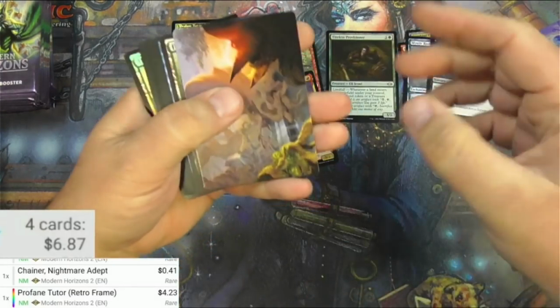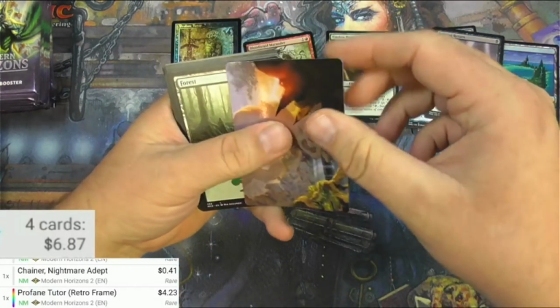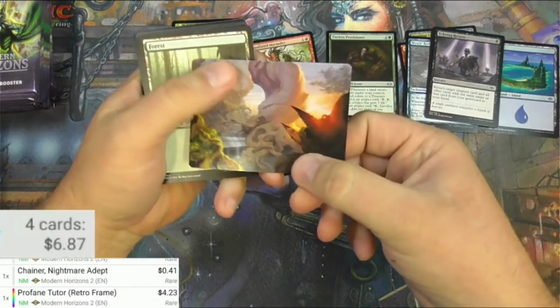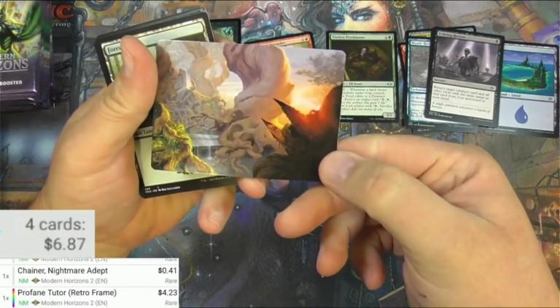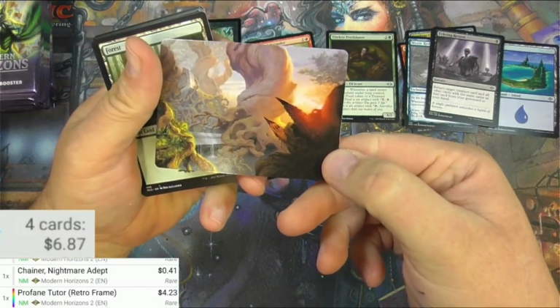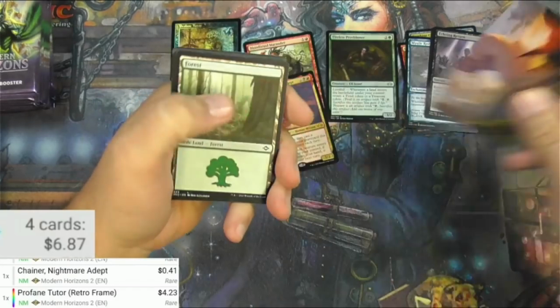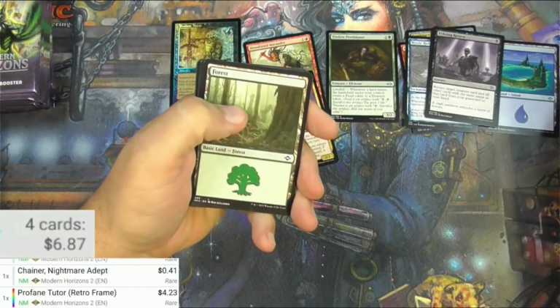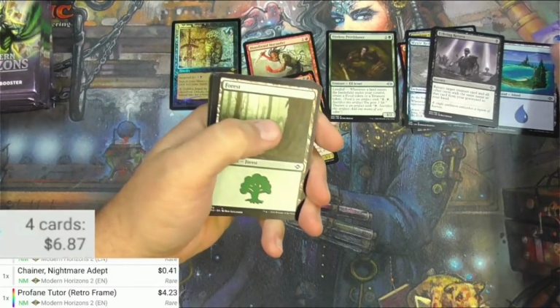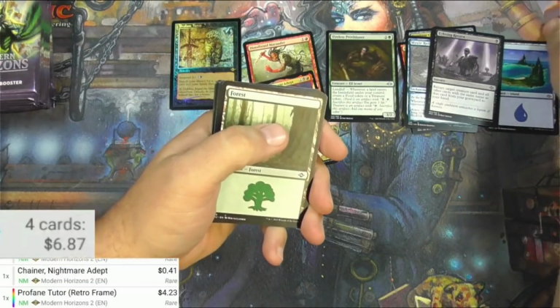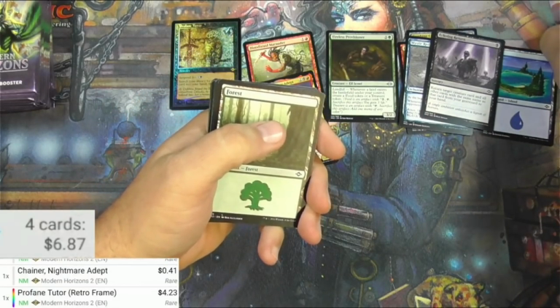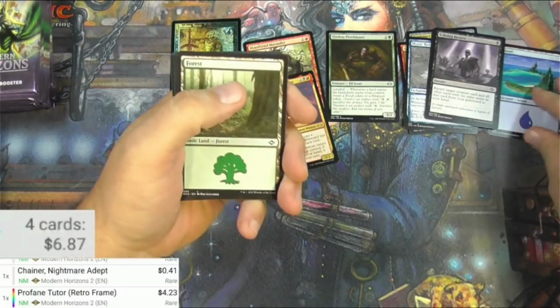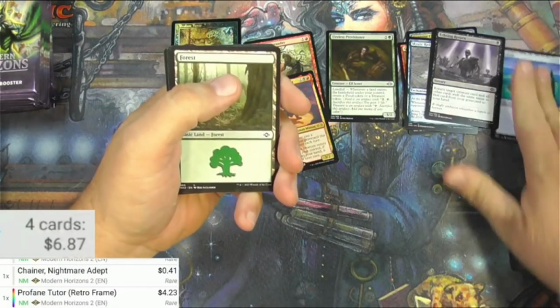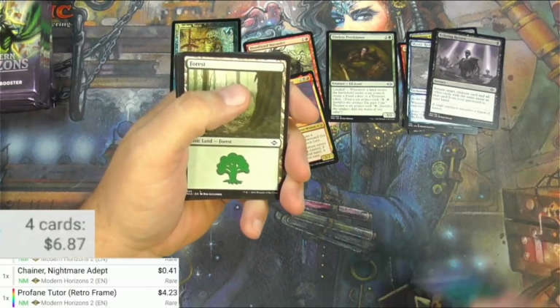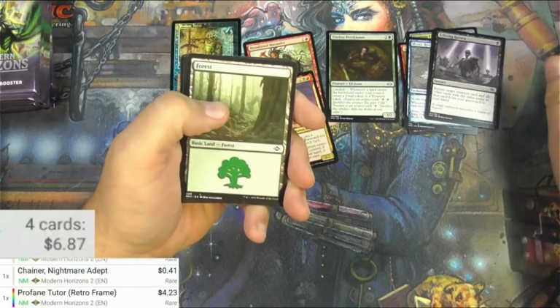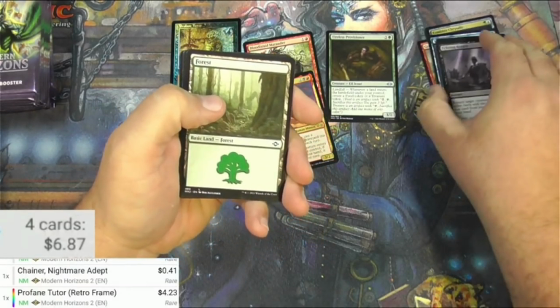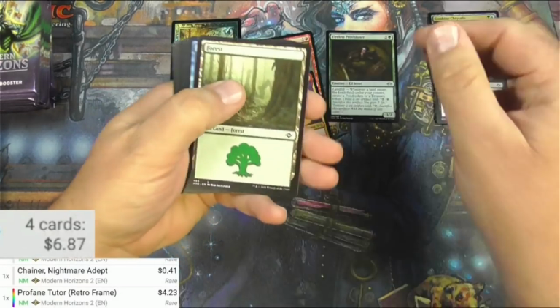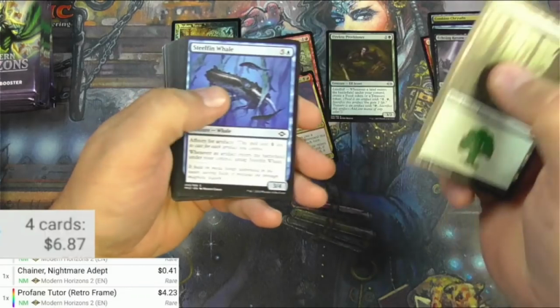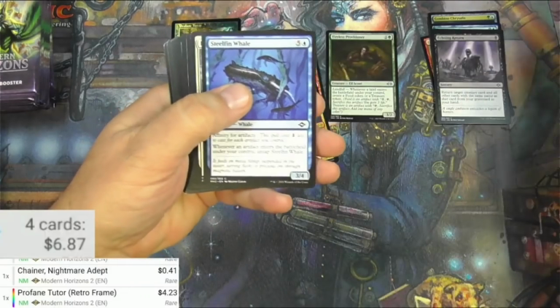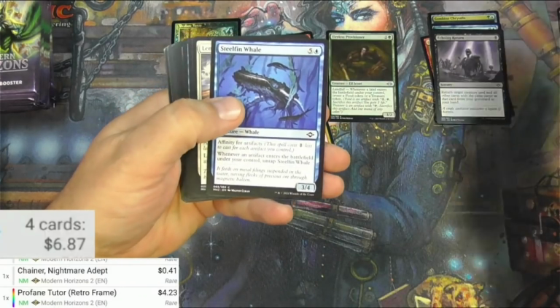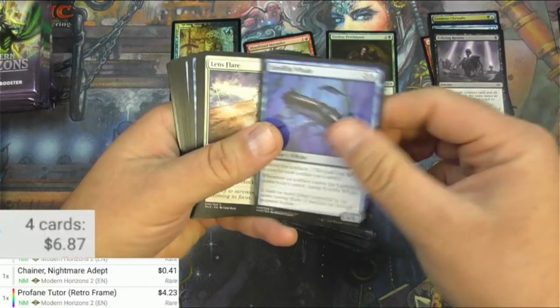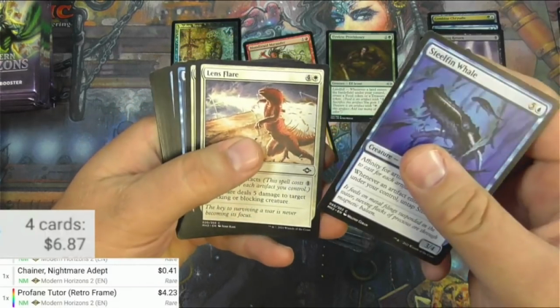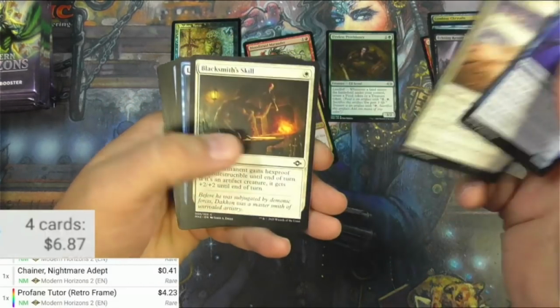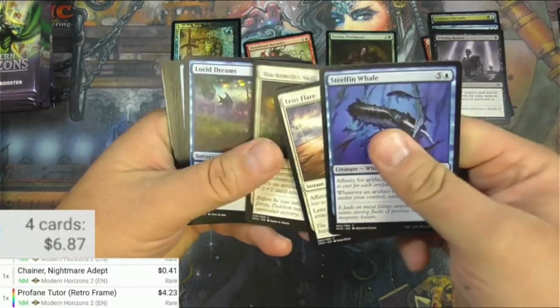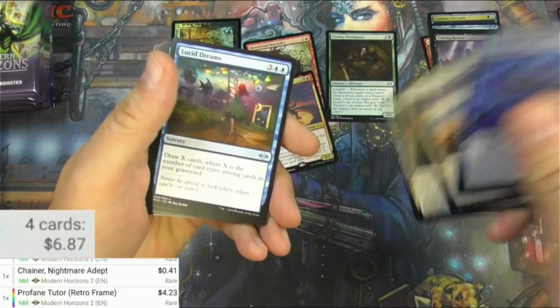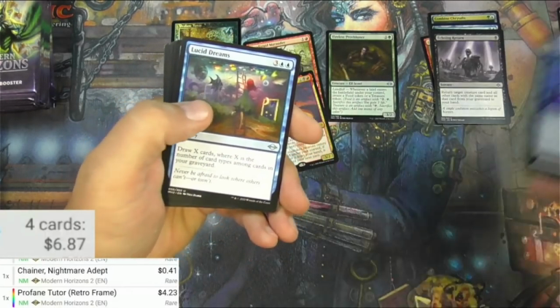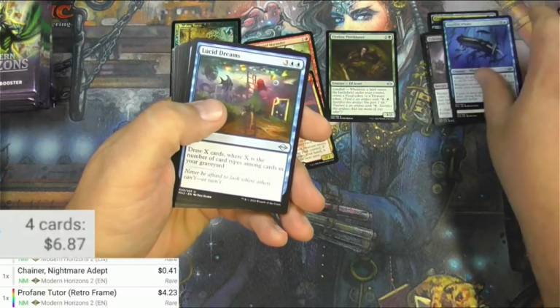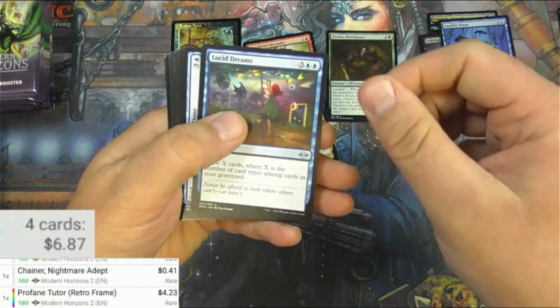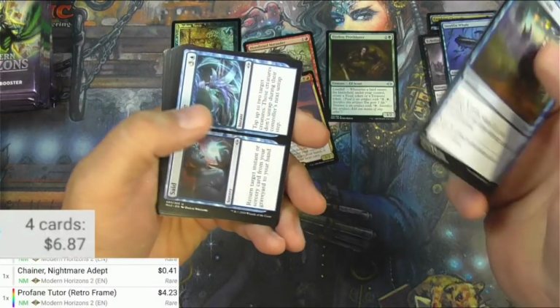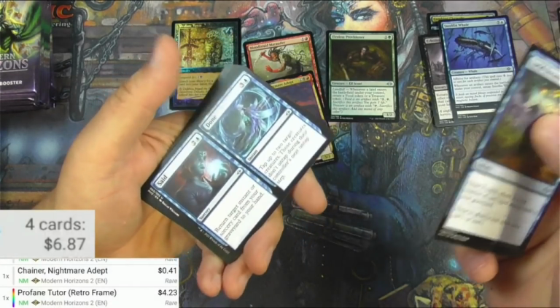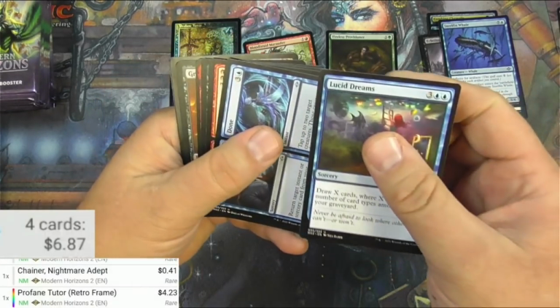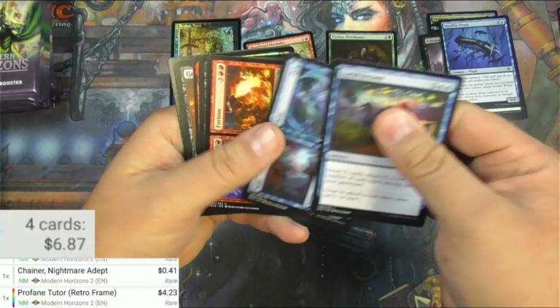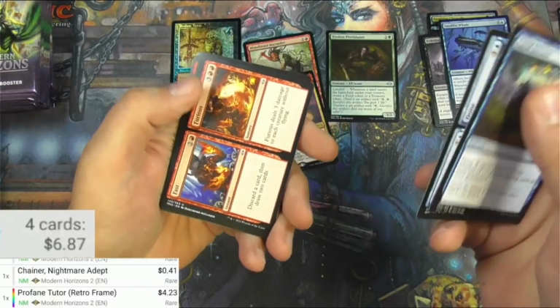Yeah, I think it is — it's guaranteed in every pack, right? You get an art card and a foil card. I should know this stuff by now. Three commons, all right — Lucid Dreams, said and done.